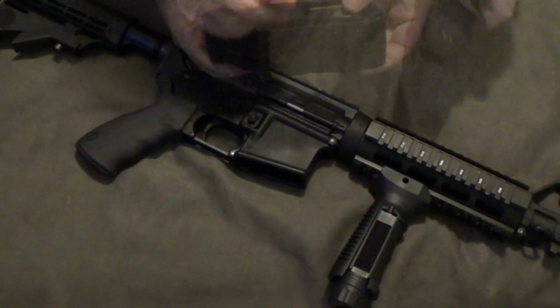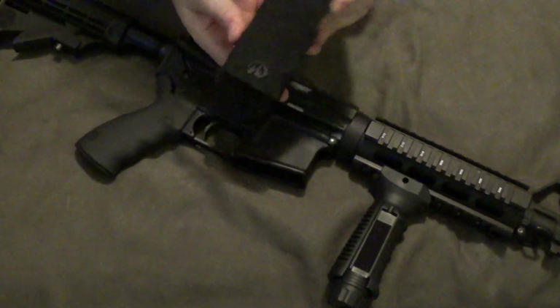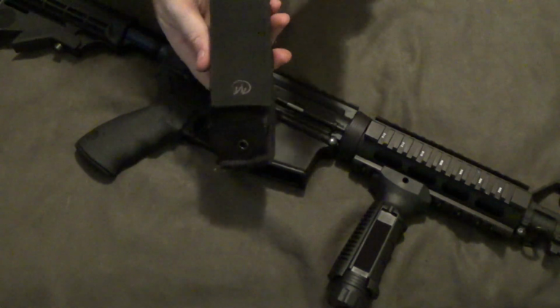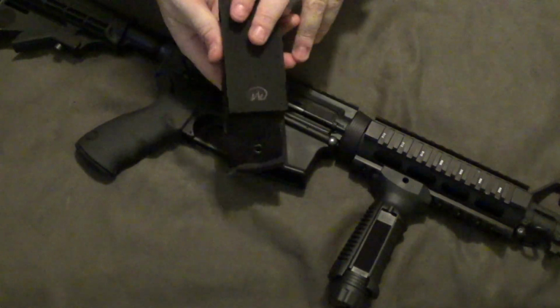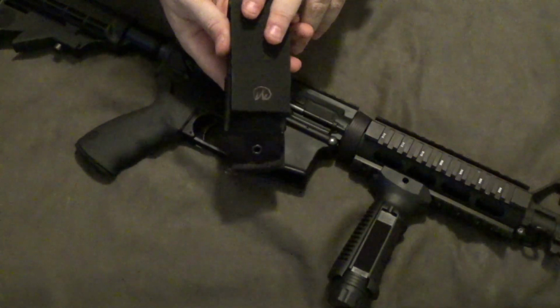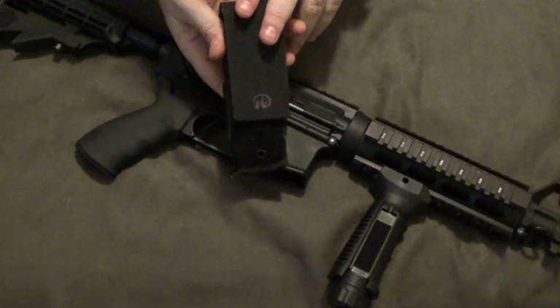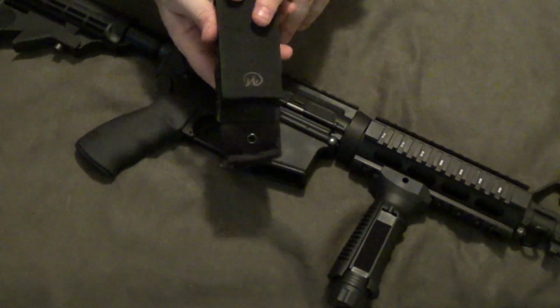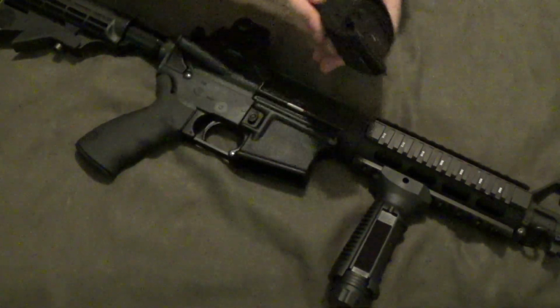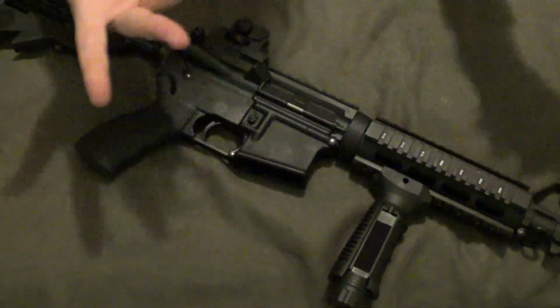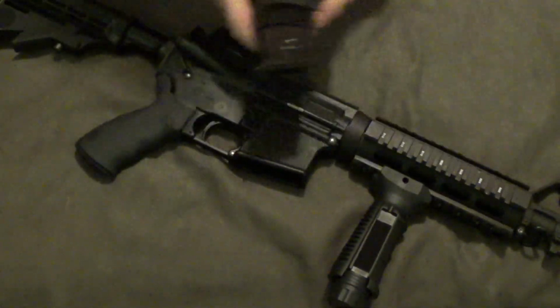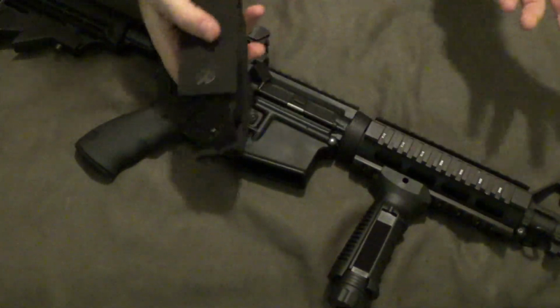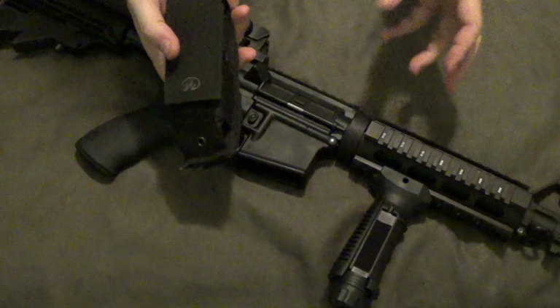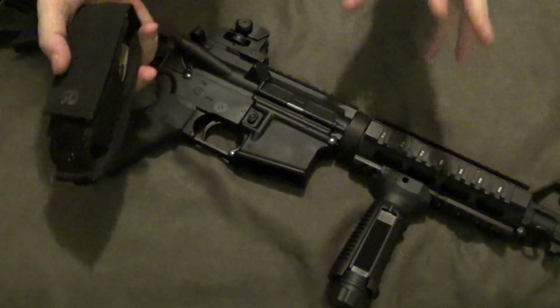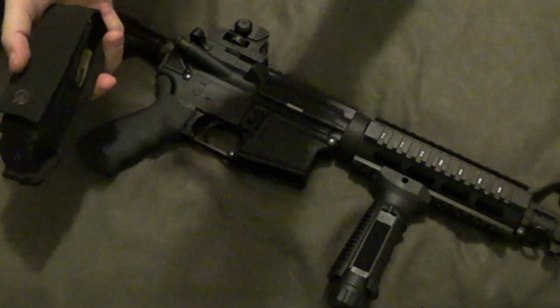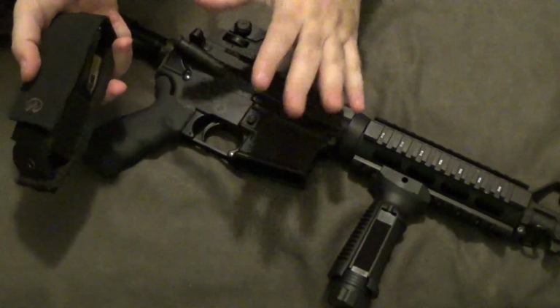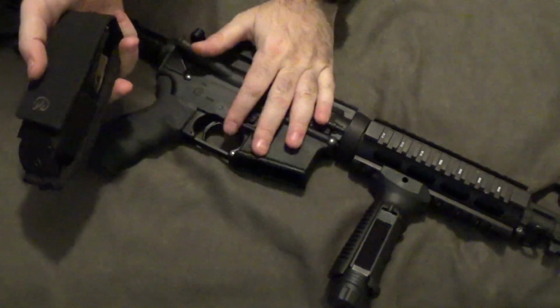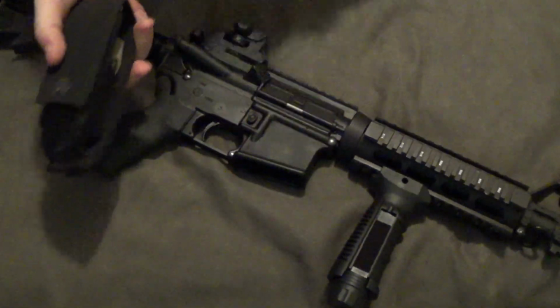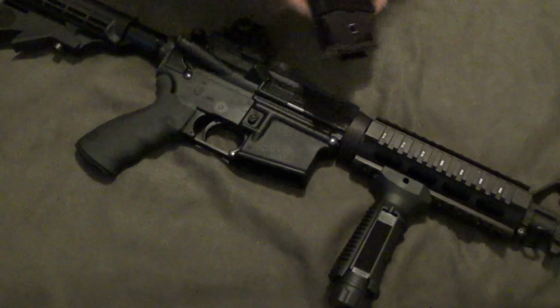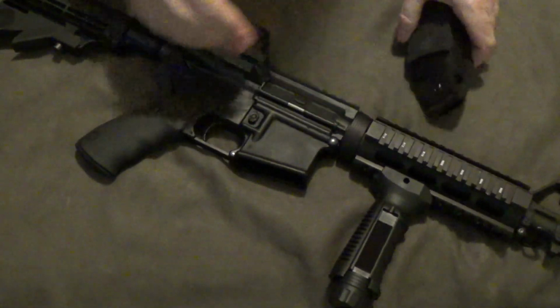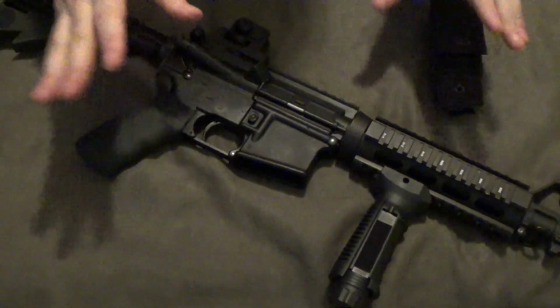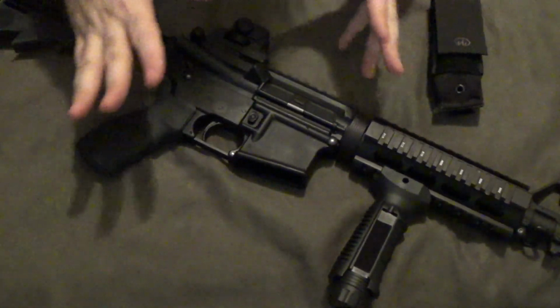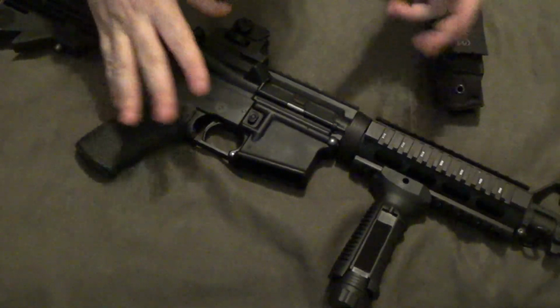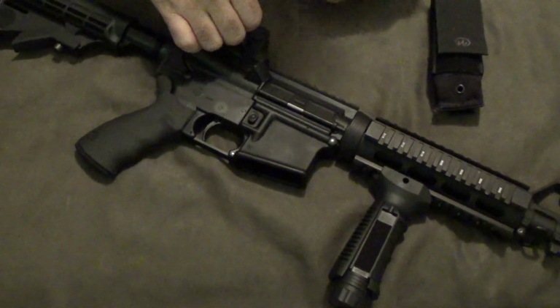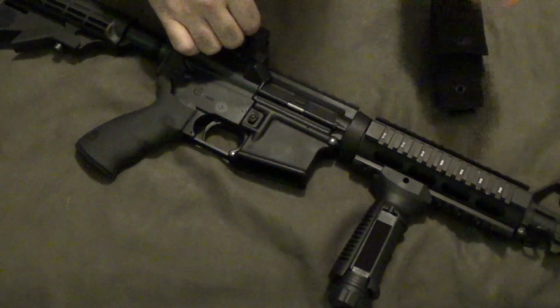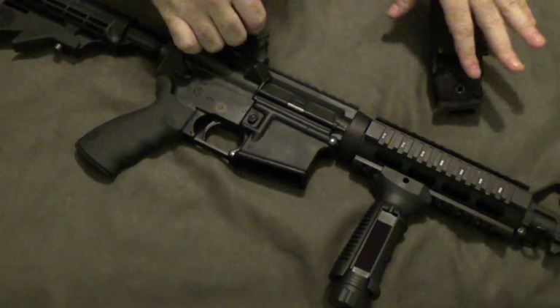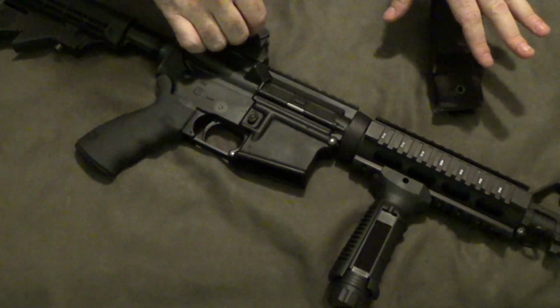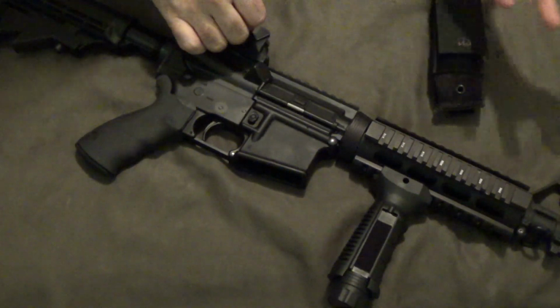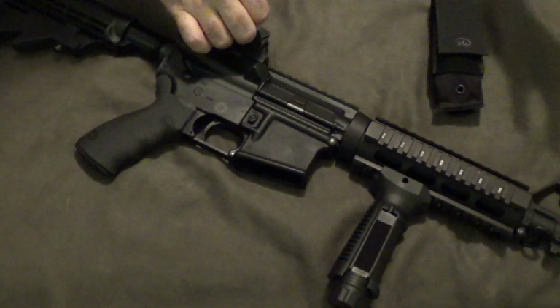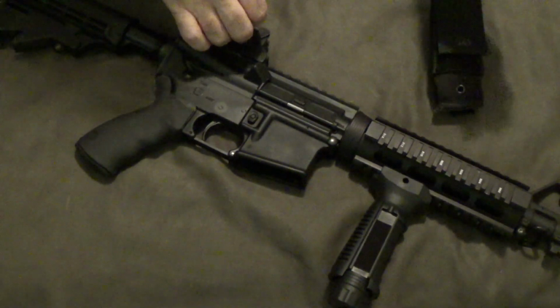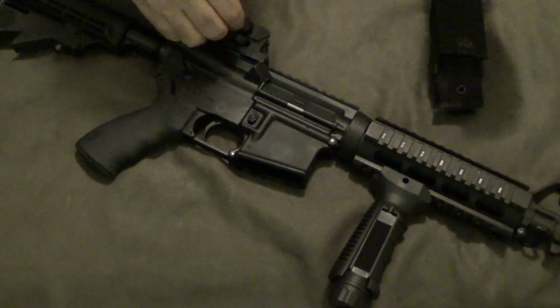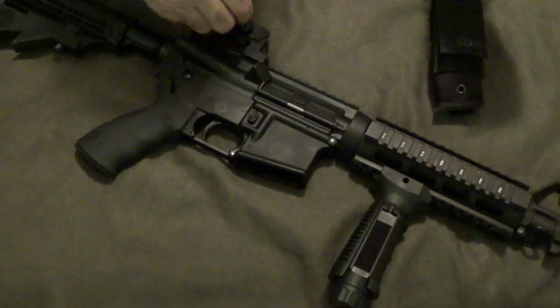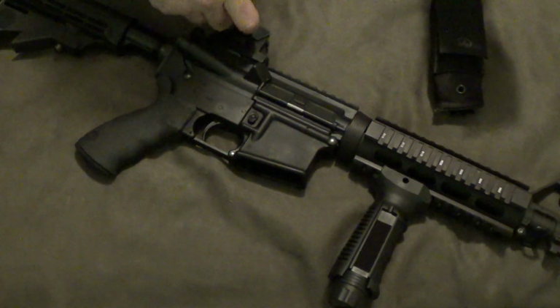Let me know what you guys think of this and the features on it. If you're not a shooter, if you don't own a rifle, maybe there's another multi-tool for you that's a little bit less expensive. This has tools you just flat out don't need.